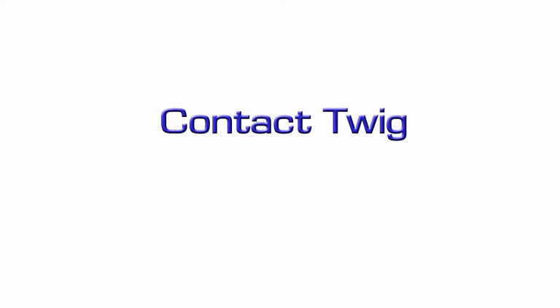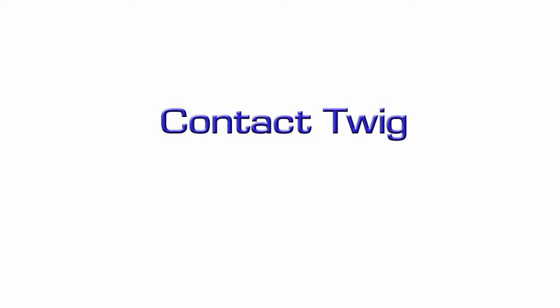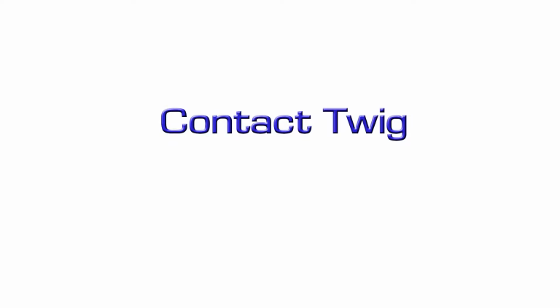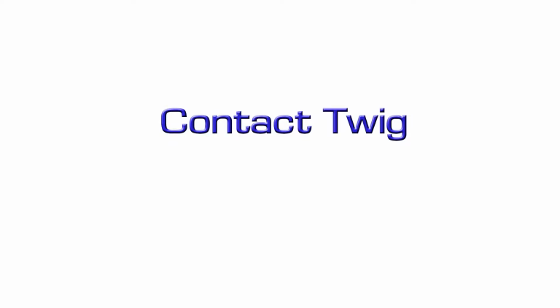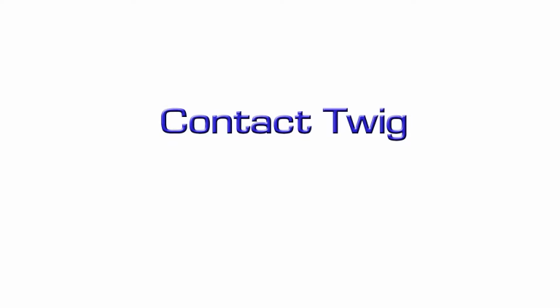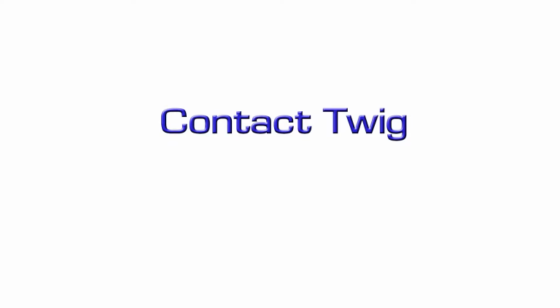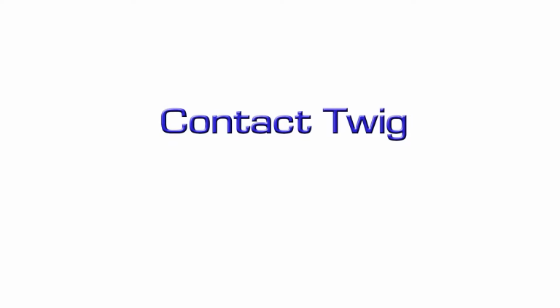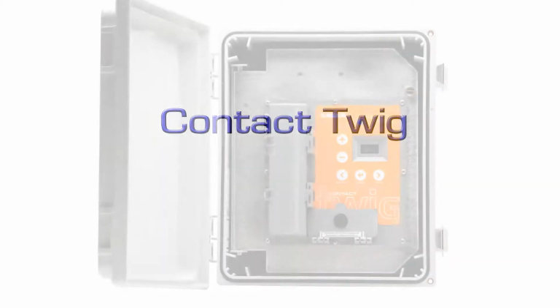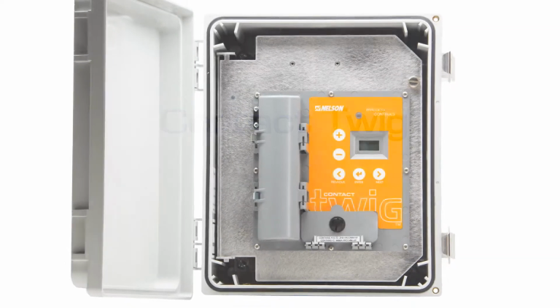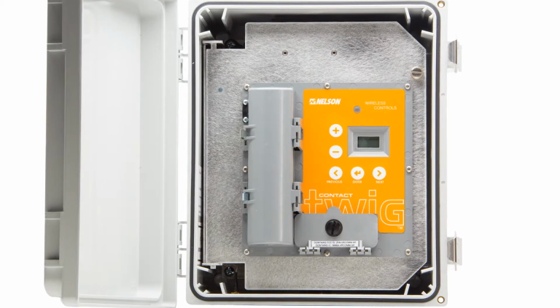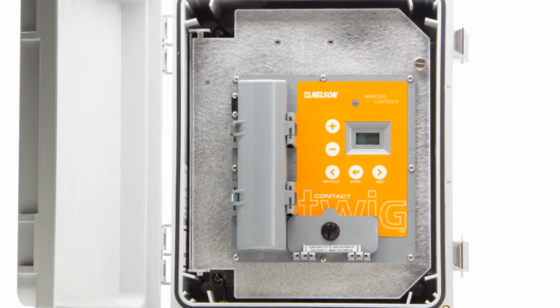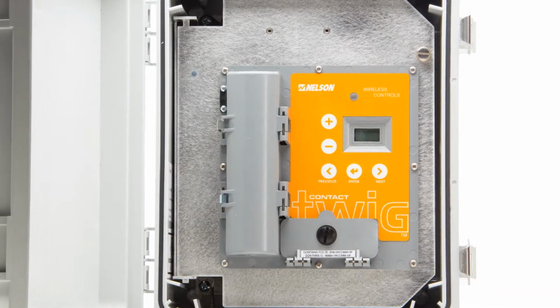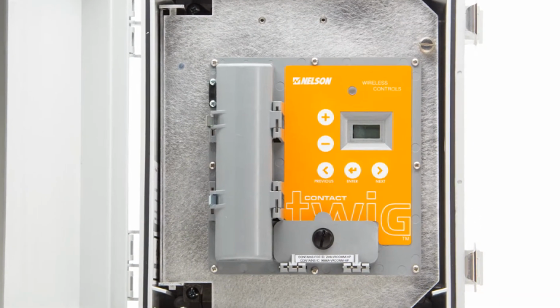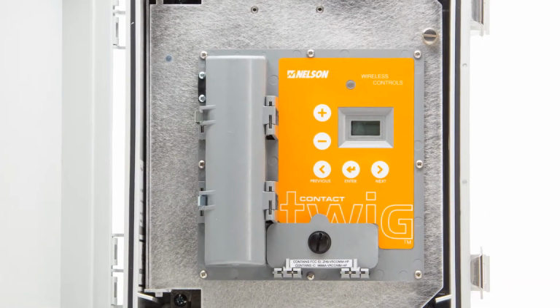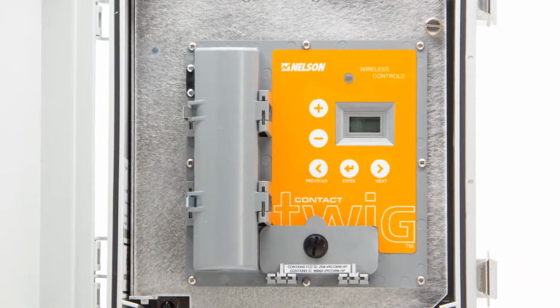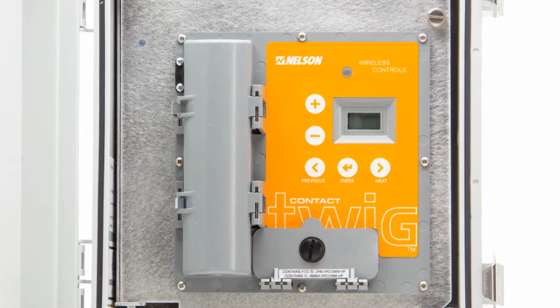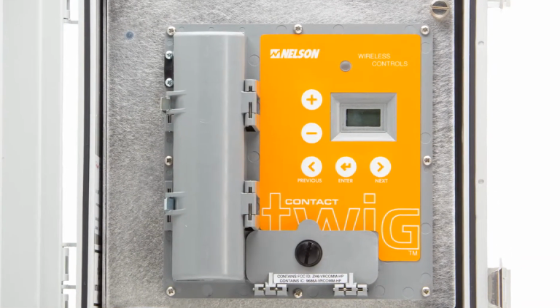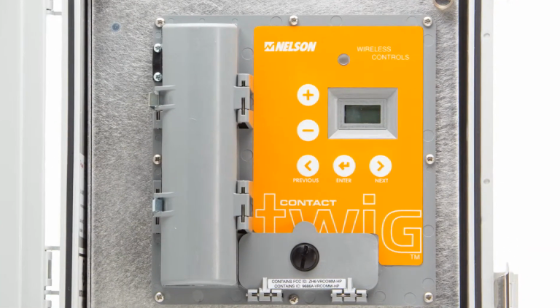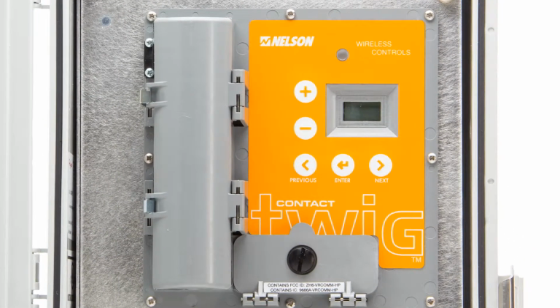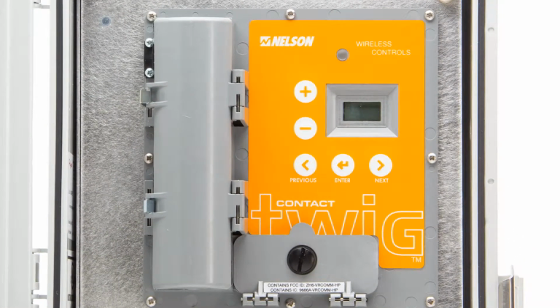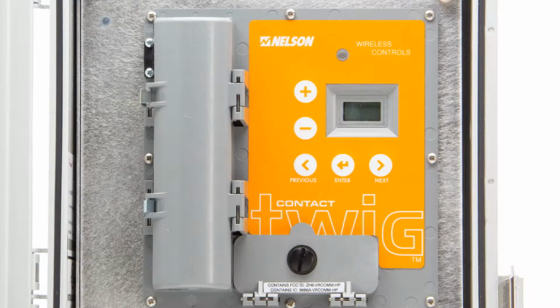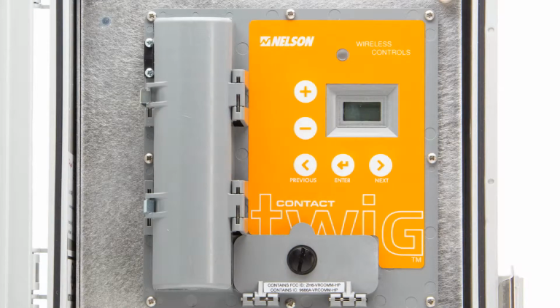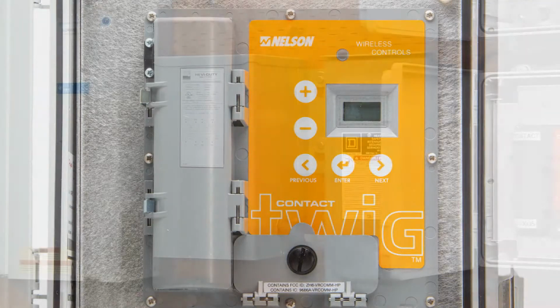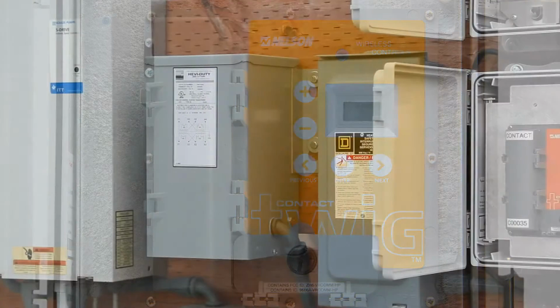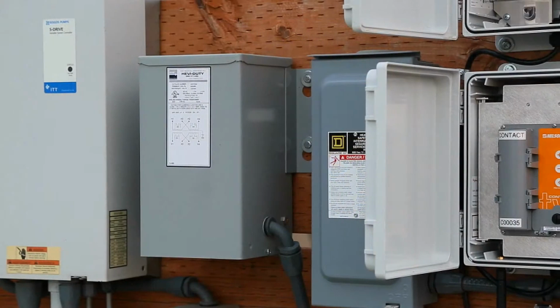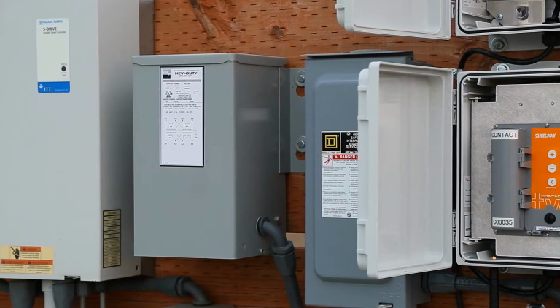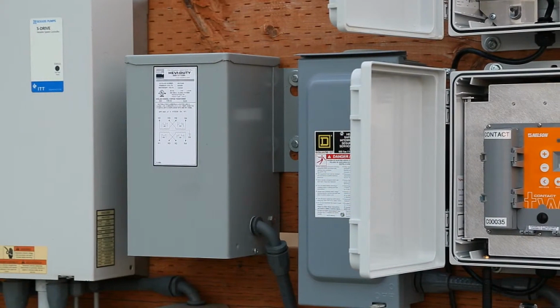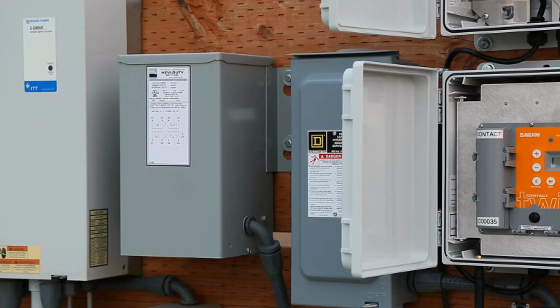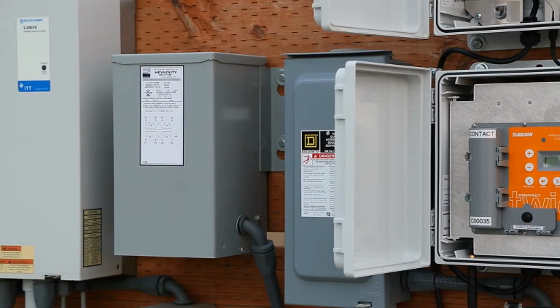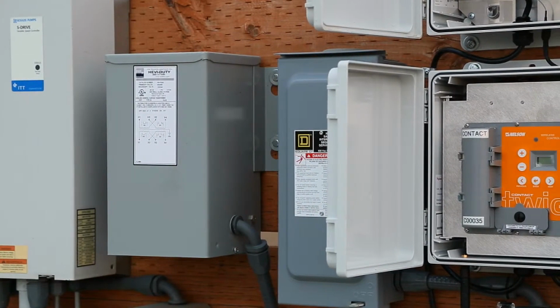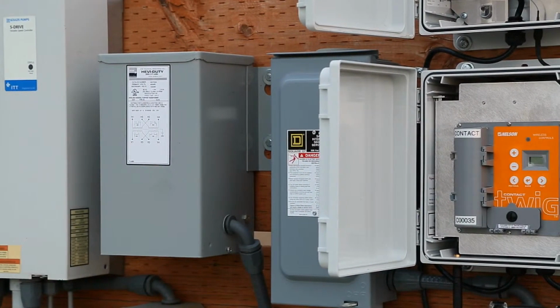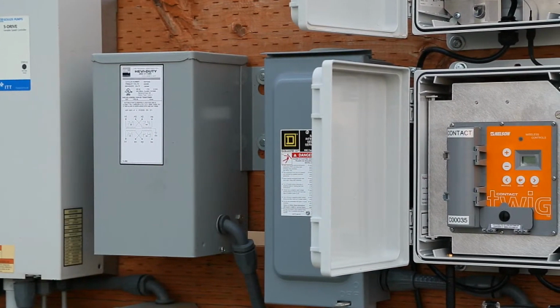Contact Twig. In using the TD200, the contact twig is able to switch up to four devices on and off. This wireless switch control is useful for the activation of anything that the controller recognizes as part of the program.